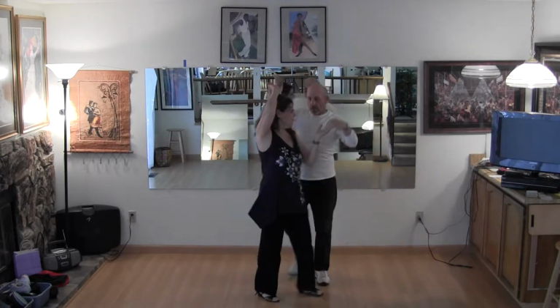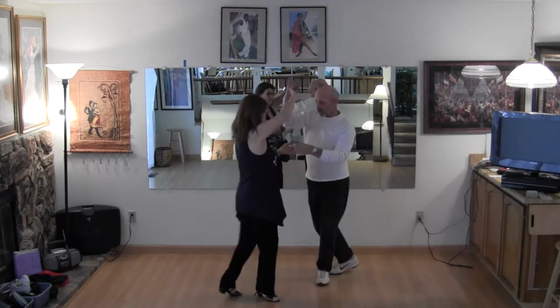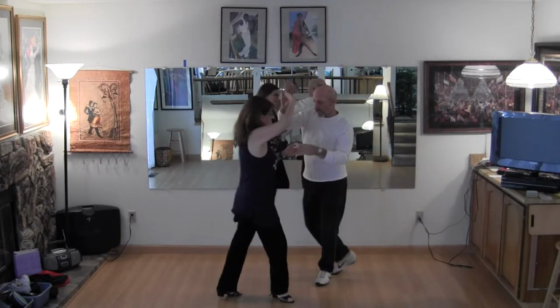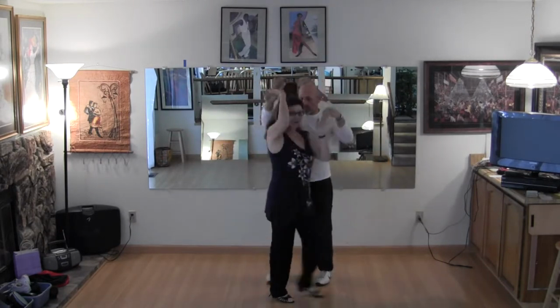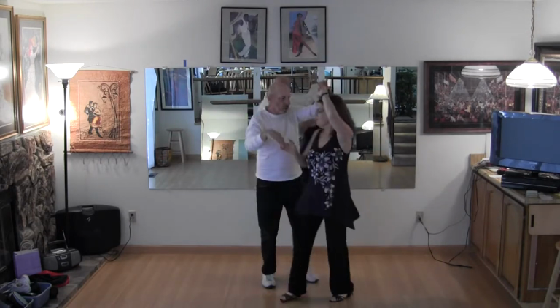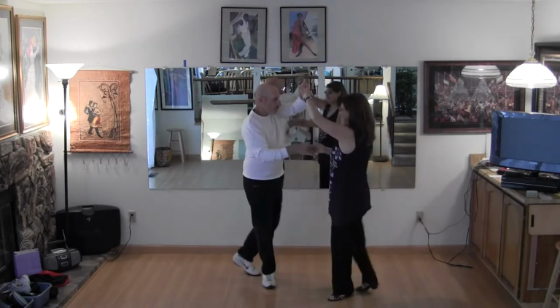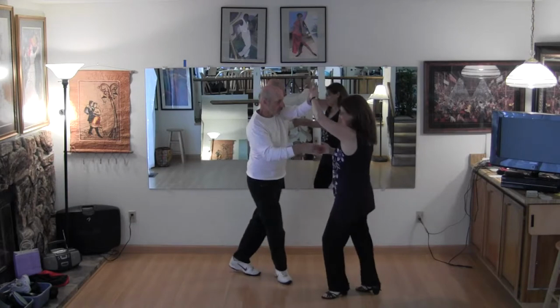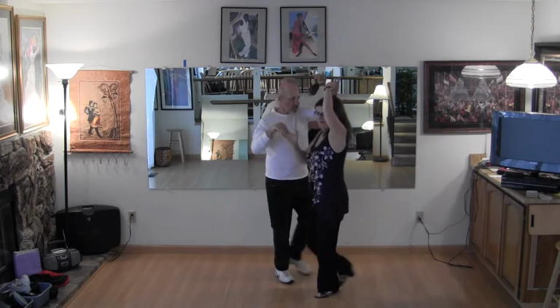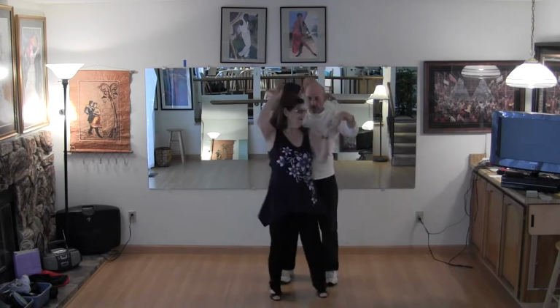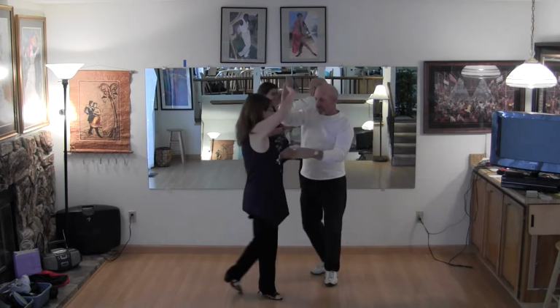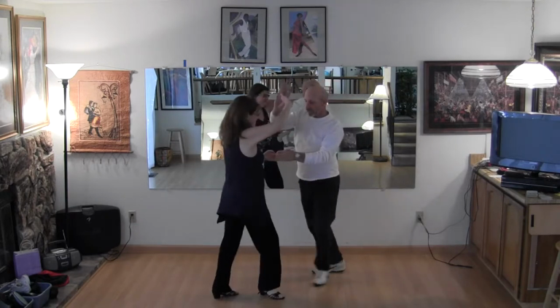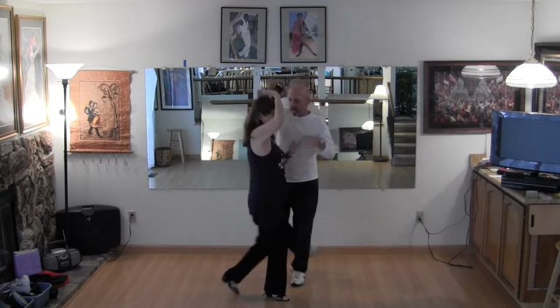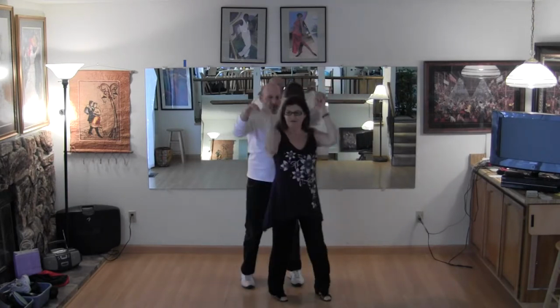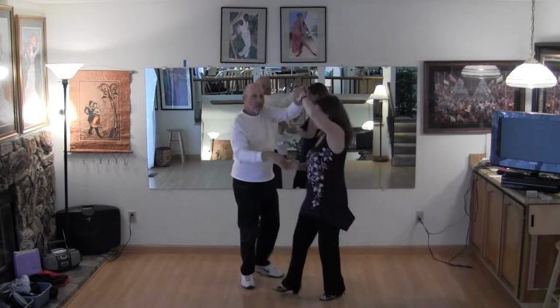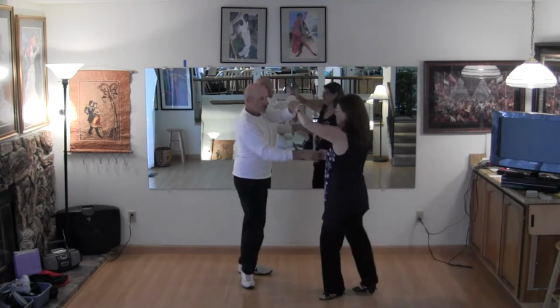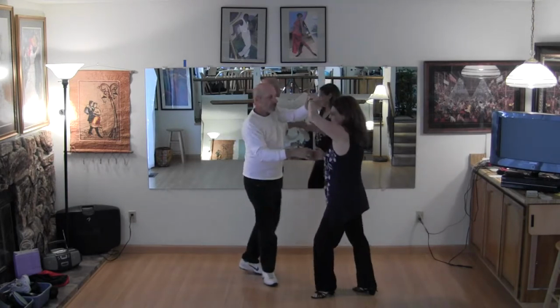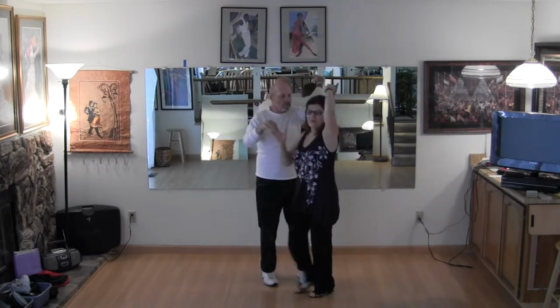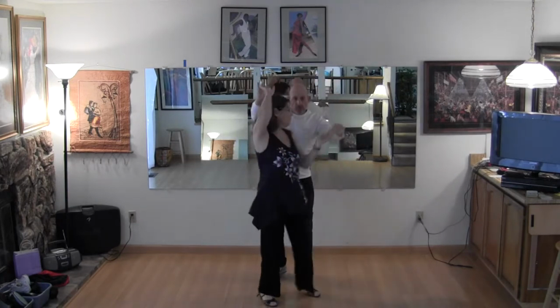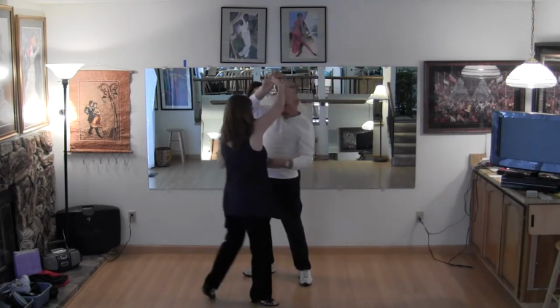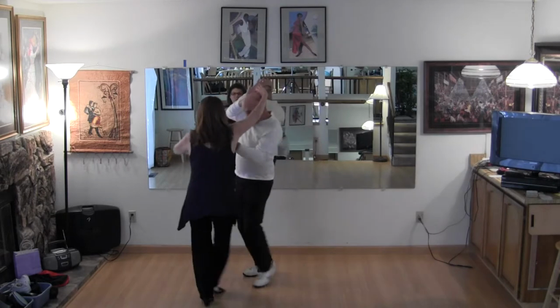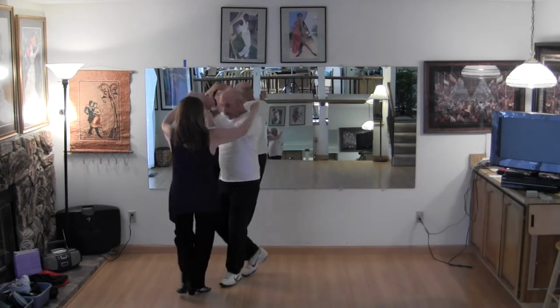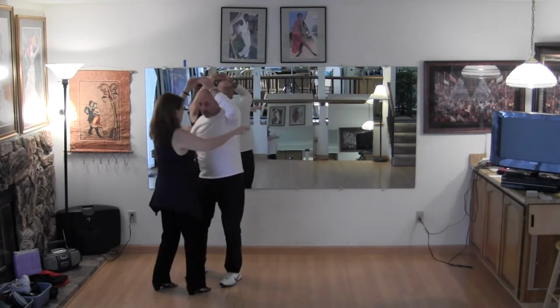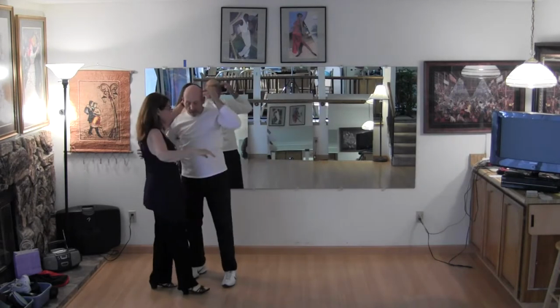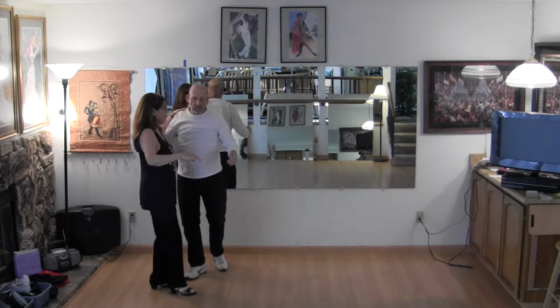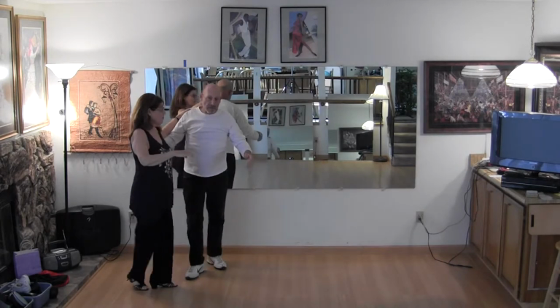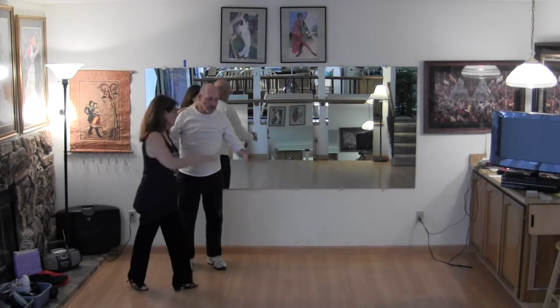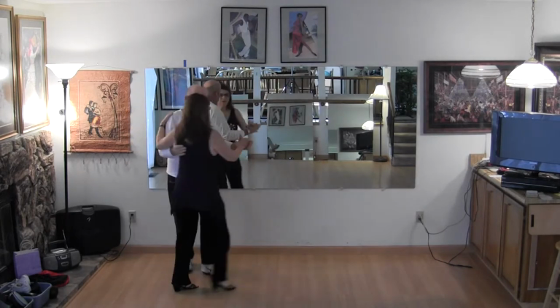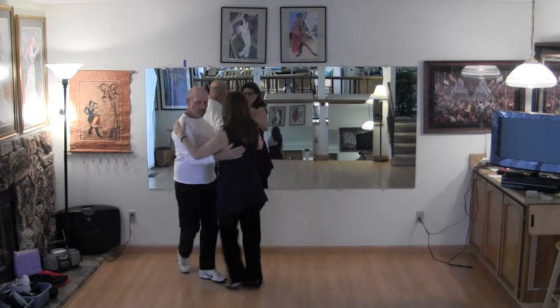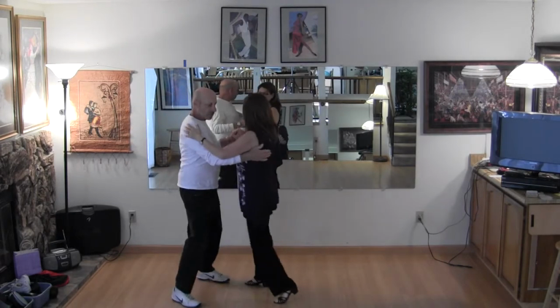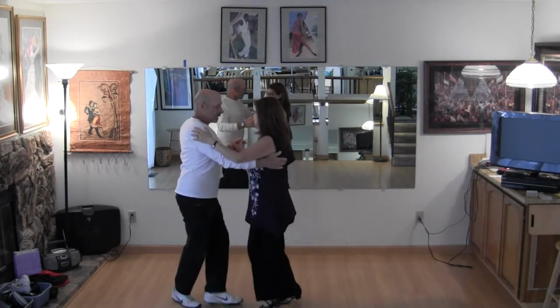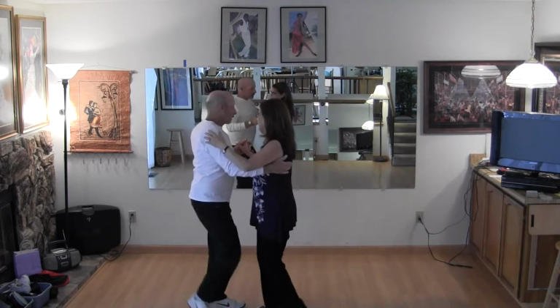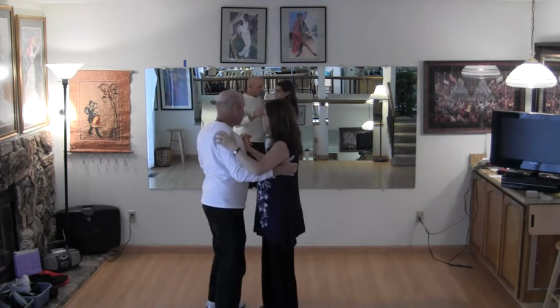Three and four, one and two, three and four. Double hand loop two, three and four, left turn, three and four.